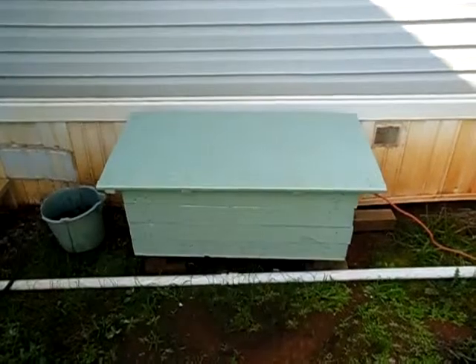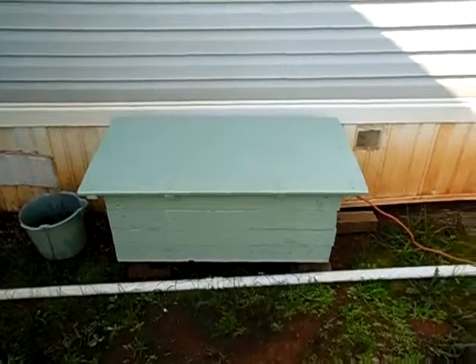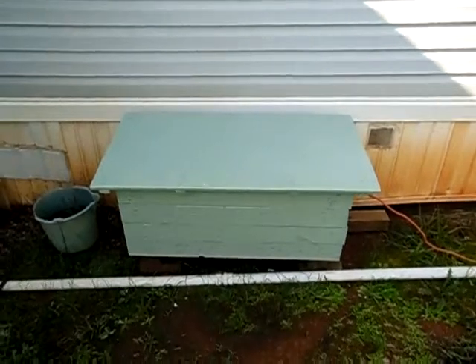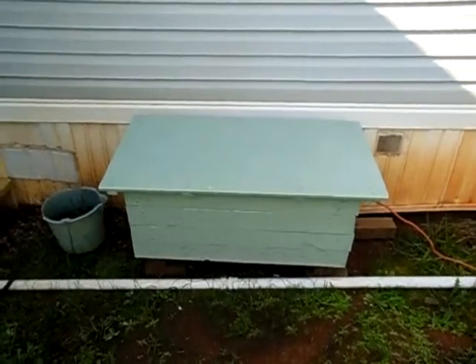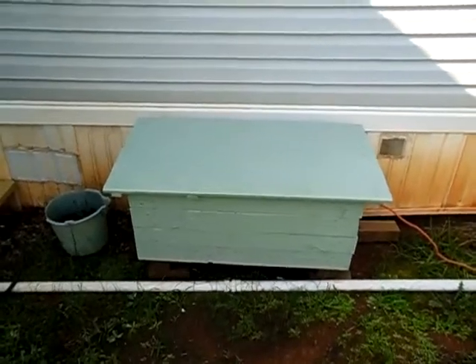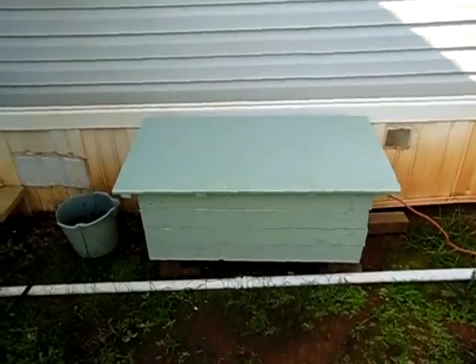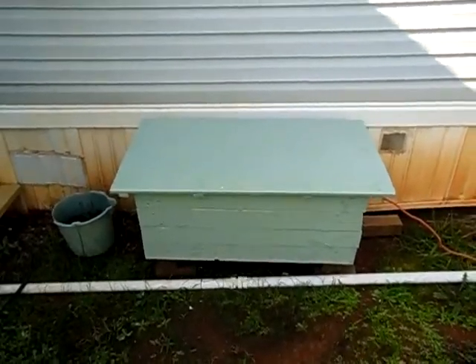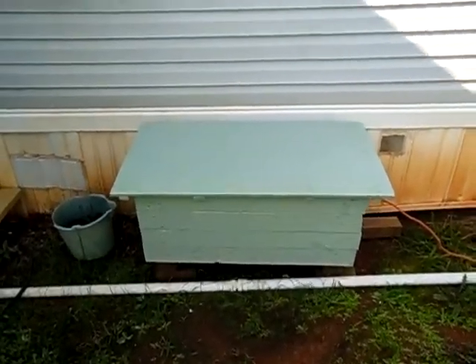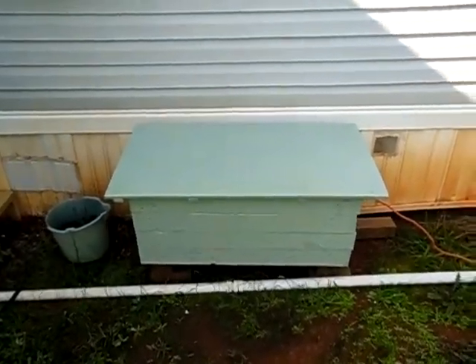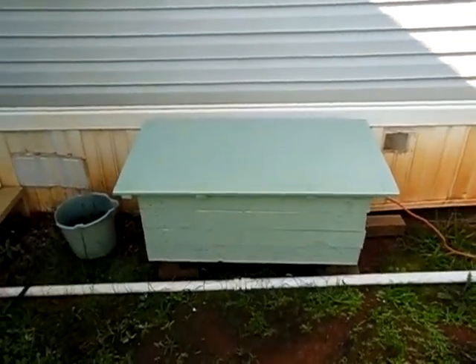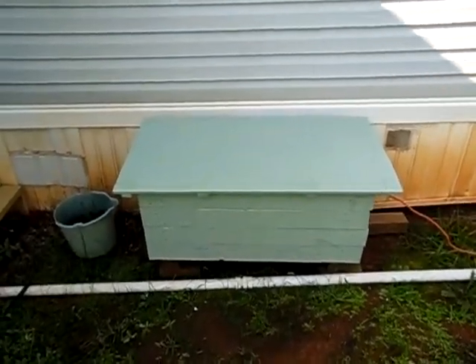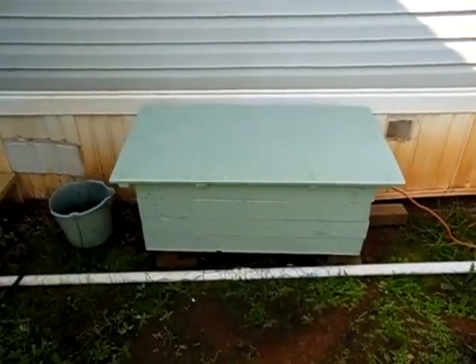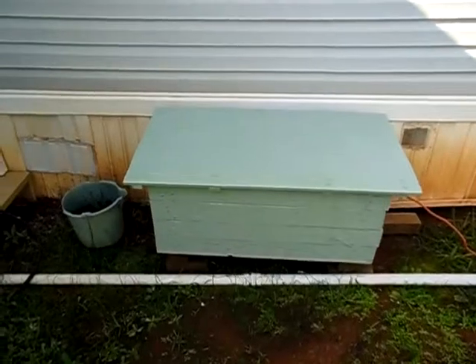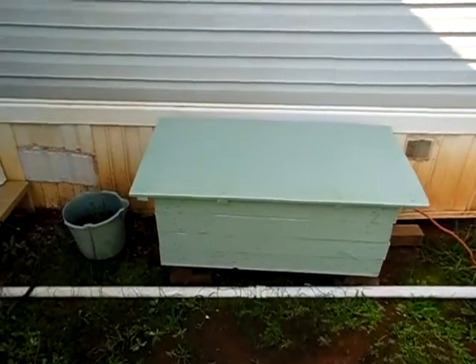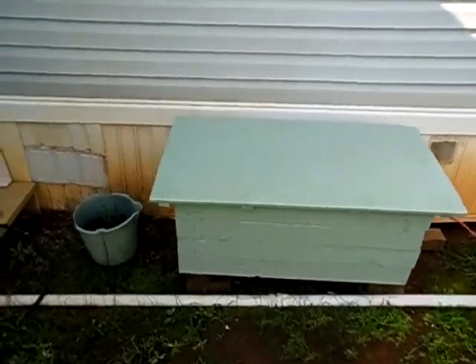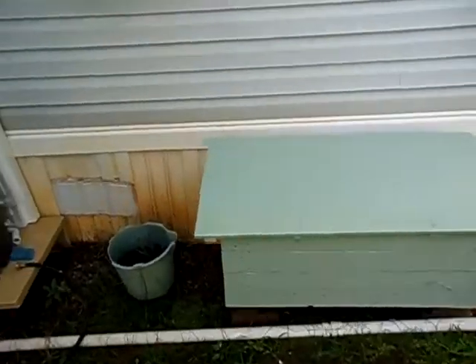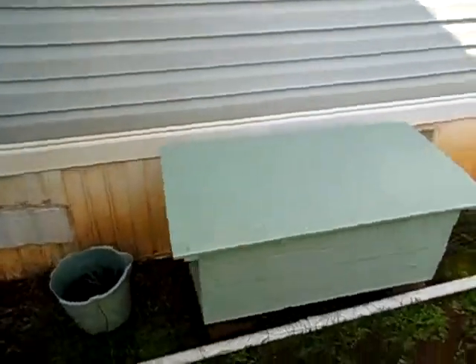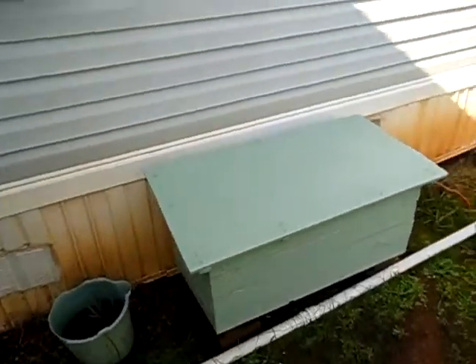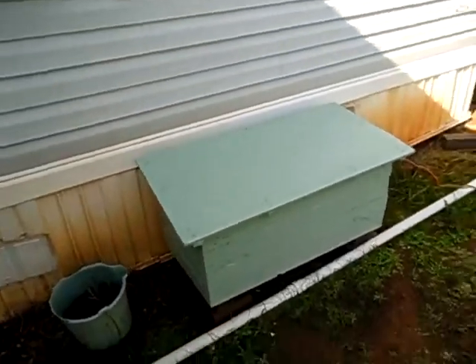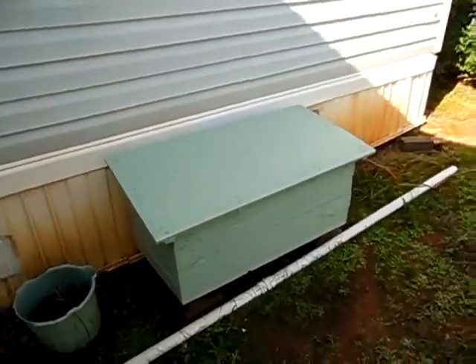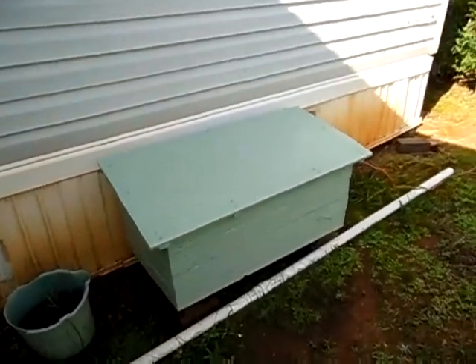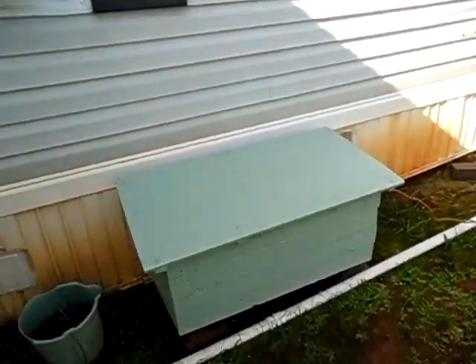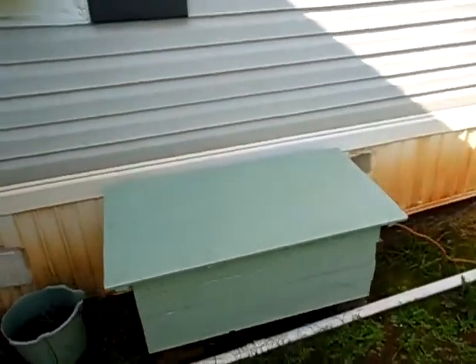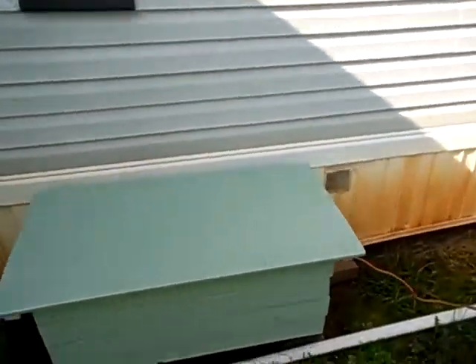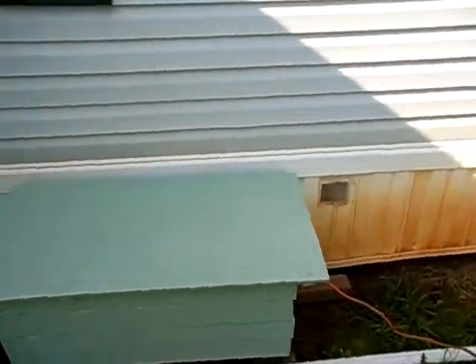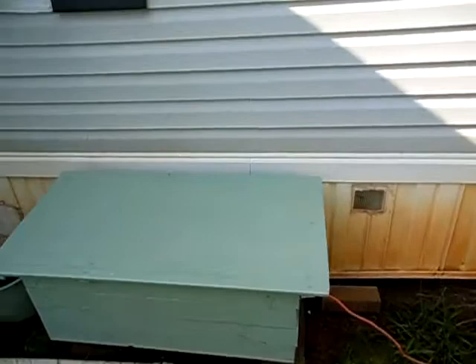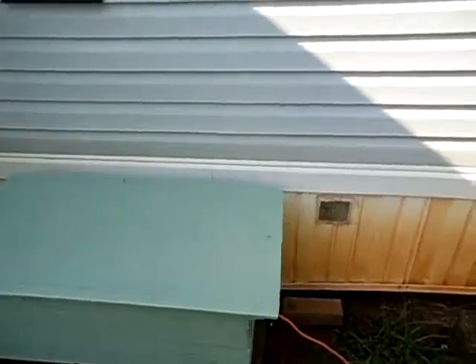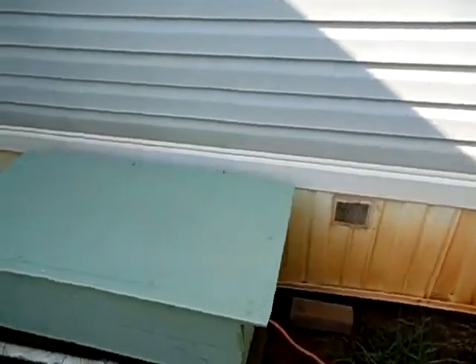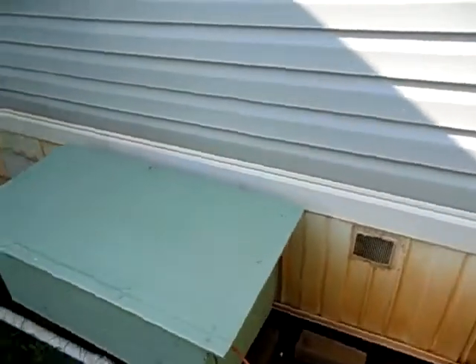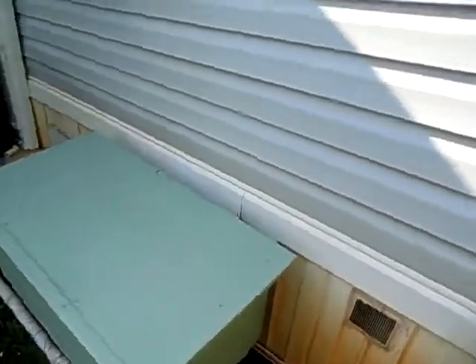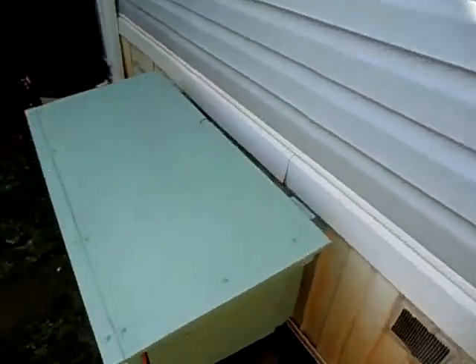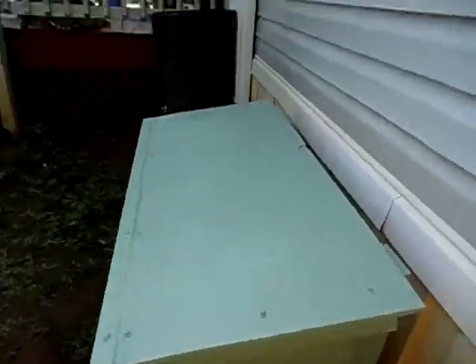Hello YouTube, this is 2012 Solarful. Just giving you a little update on my battery box. First thing you've probably noticed is I've painted it here — painted a nice green color — as well as right here on the side.